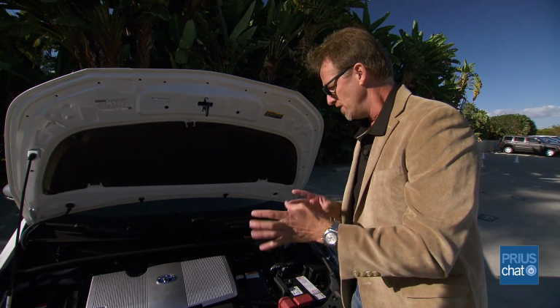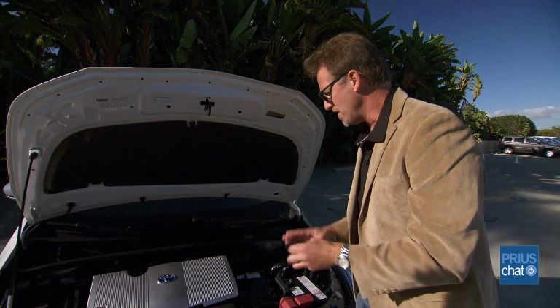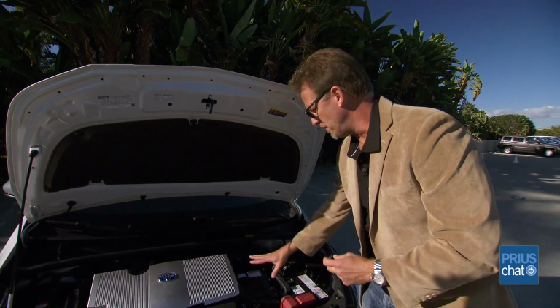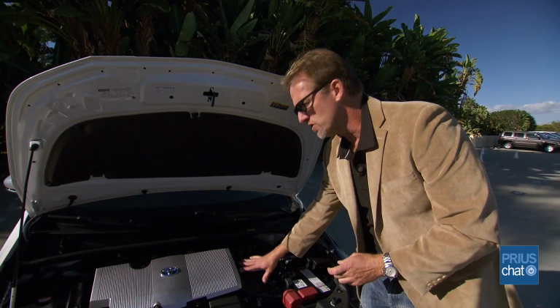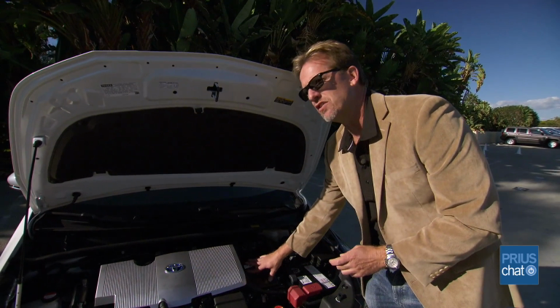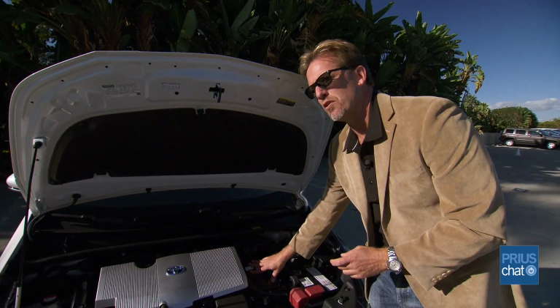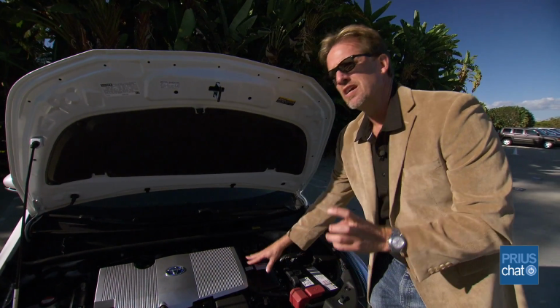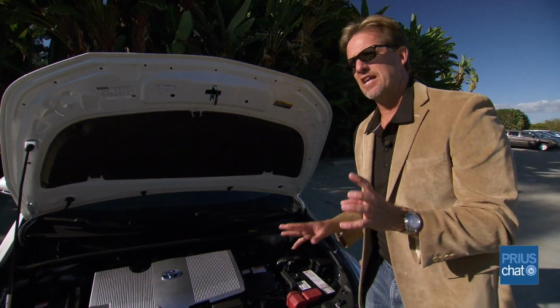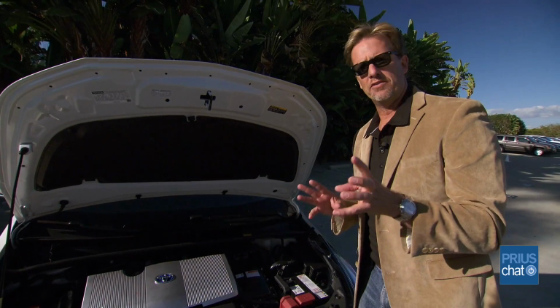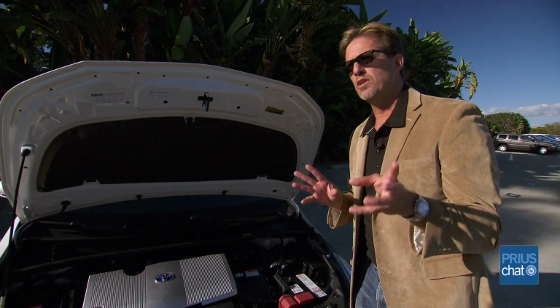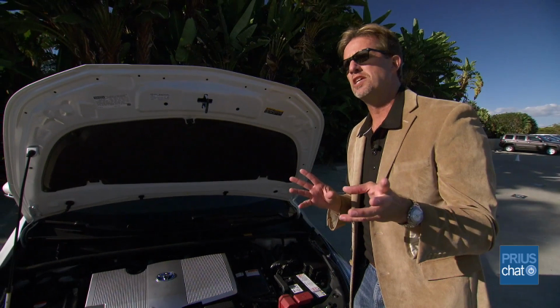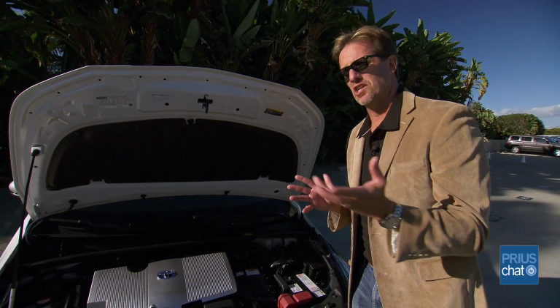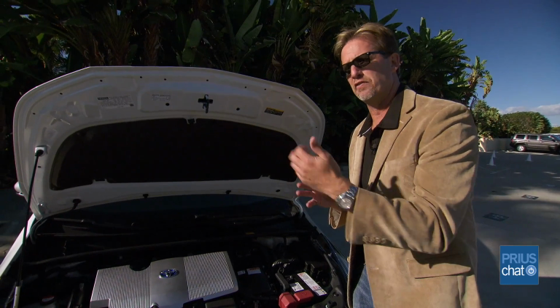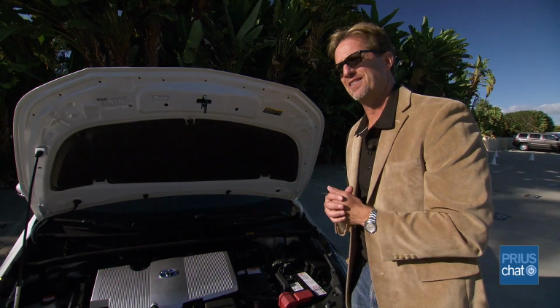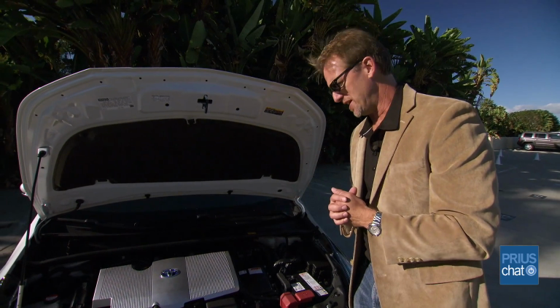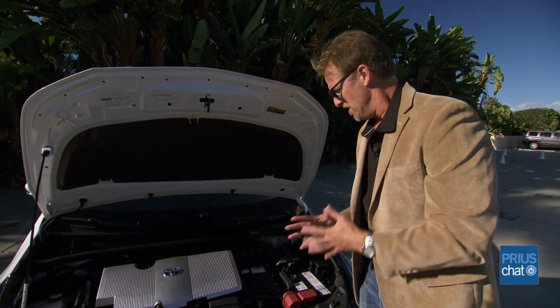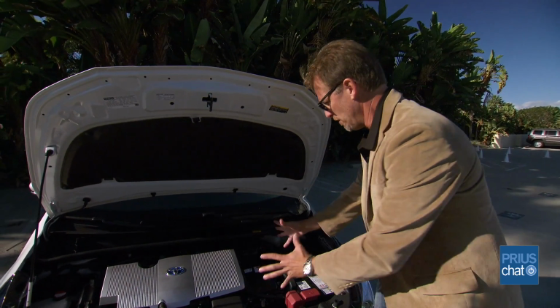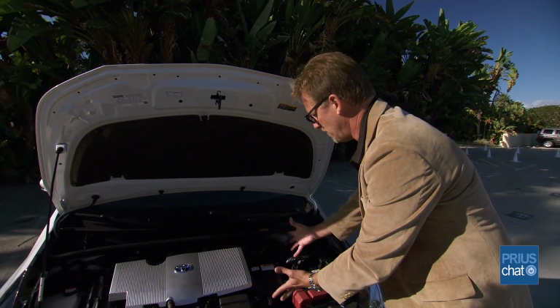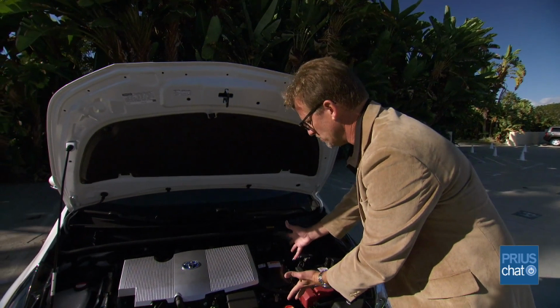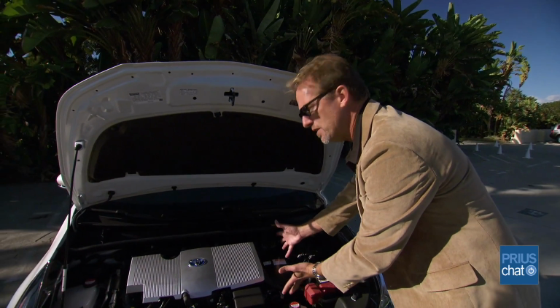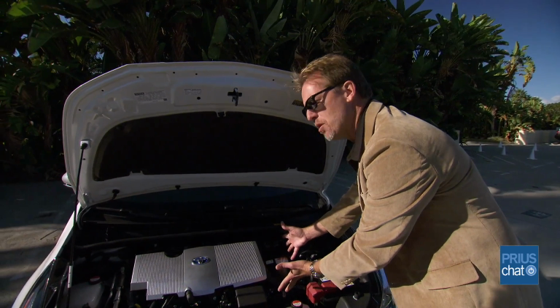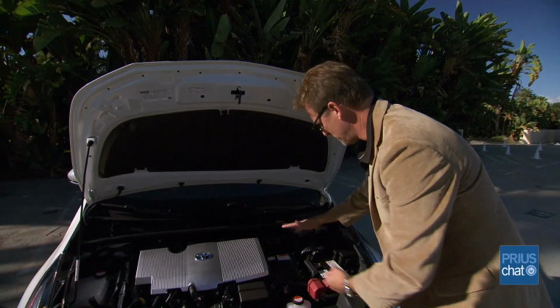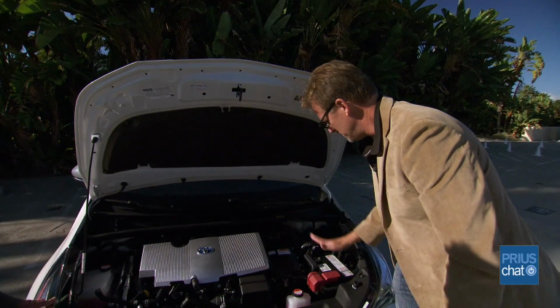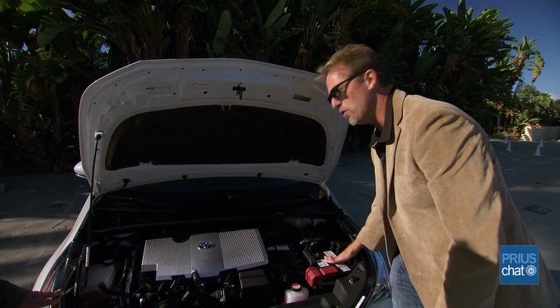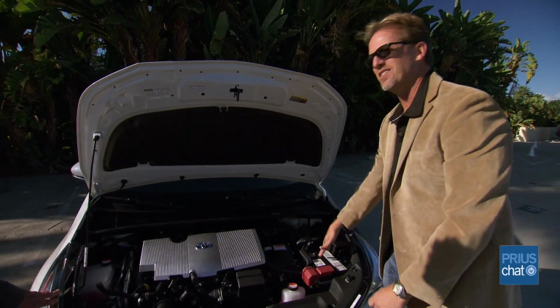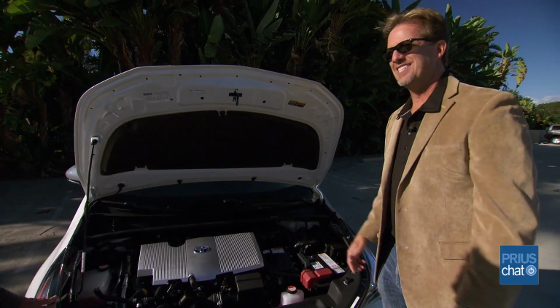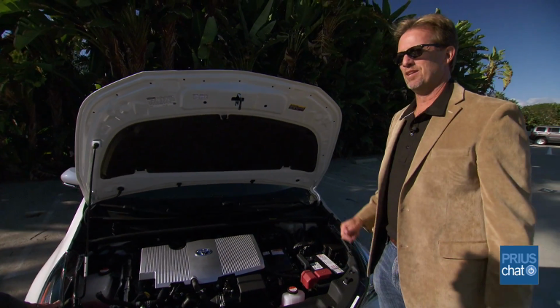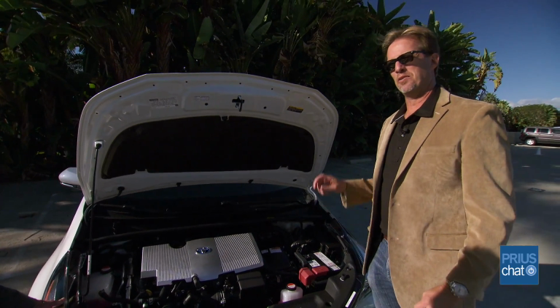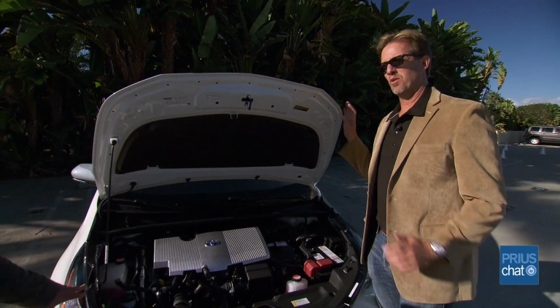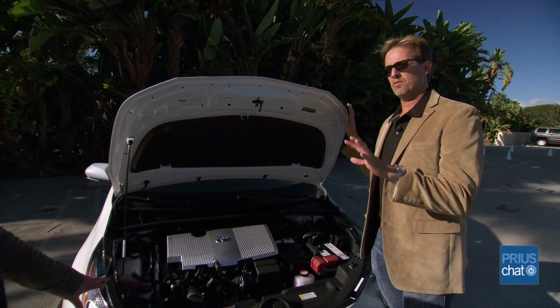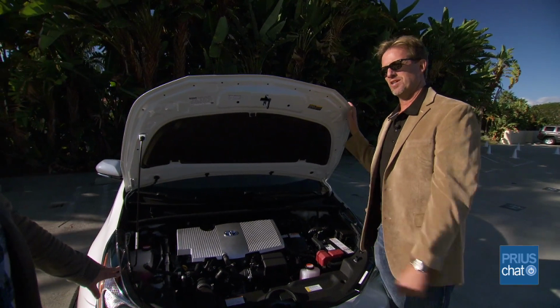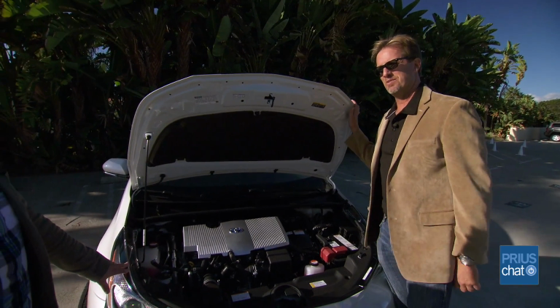Tie that into the efficiency gains in the inverter, and that's how the Prius Two Eco is going to get 58 MPG in the city. And by shrinking these components, the 12-volt now has an easy time living under the hood, right where everybody wants it to be.